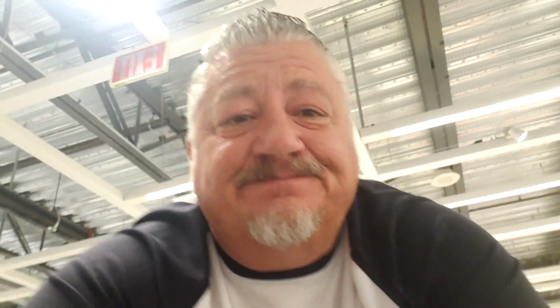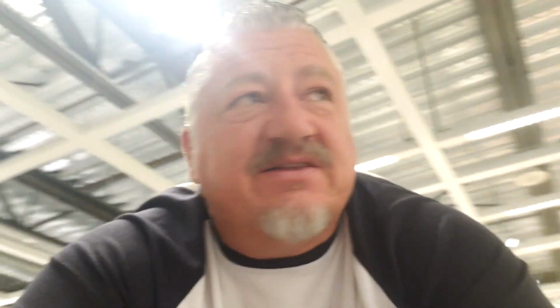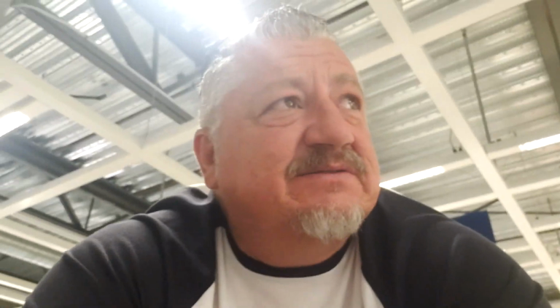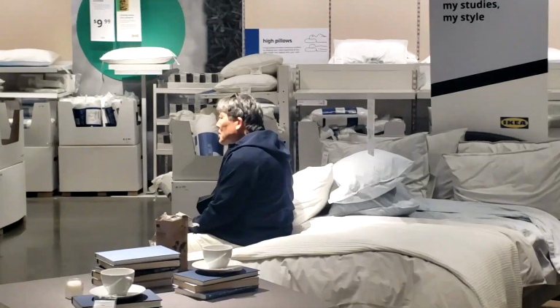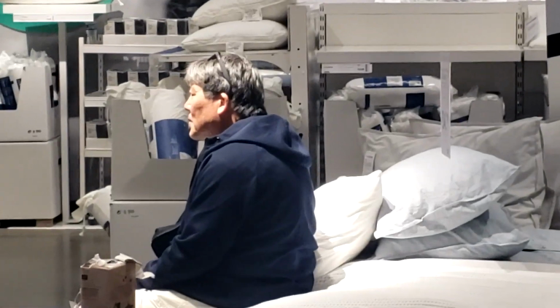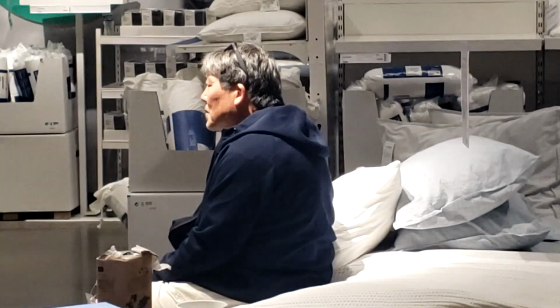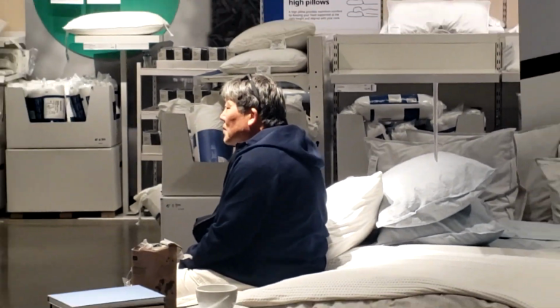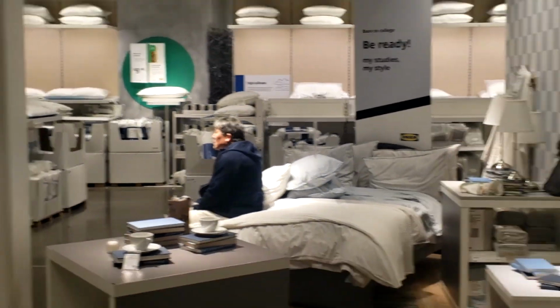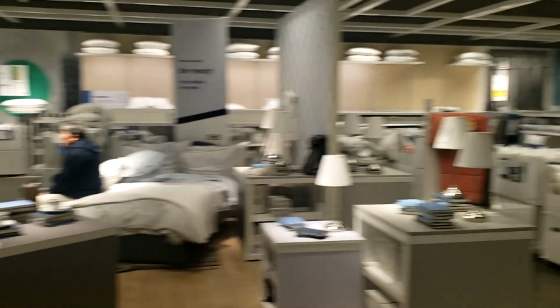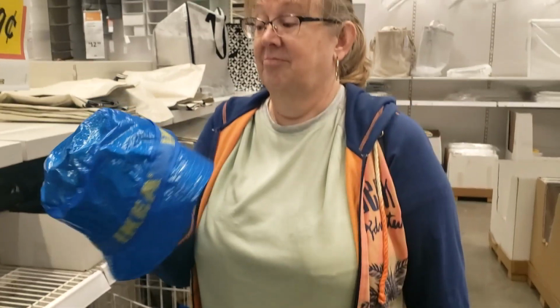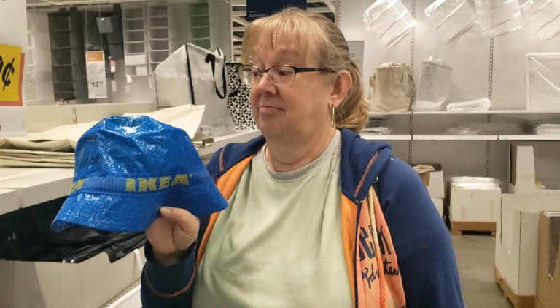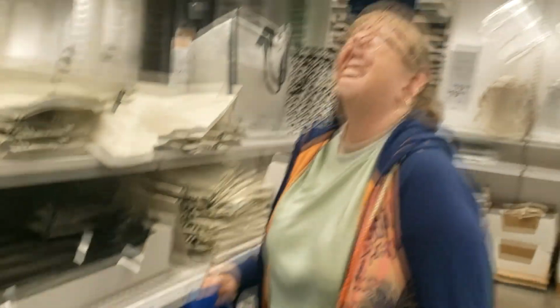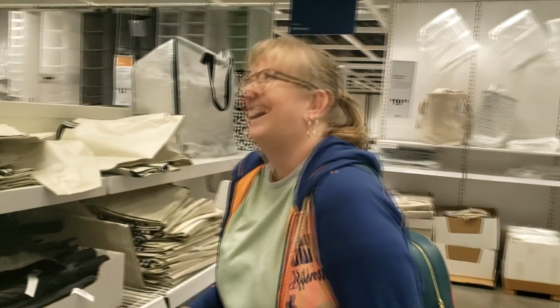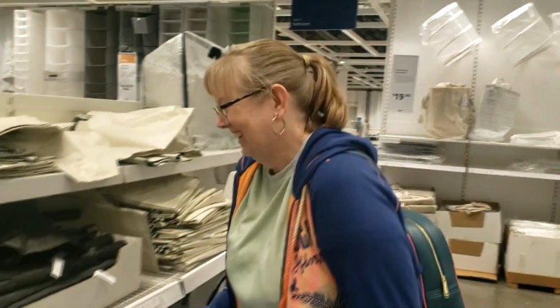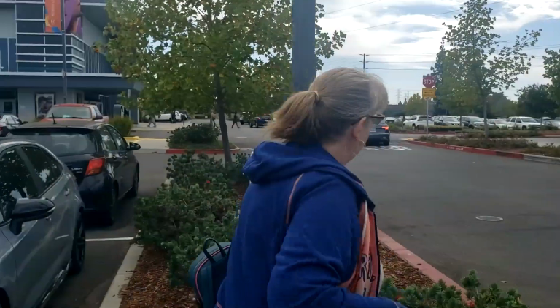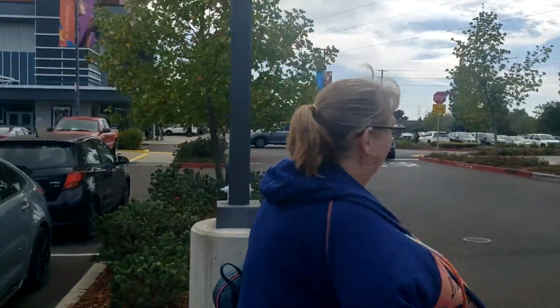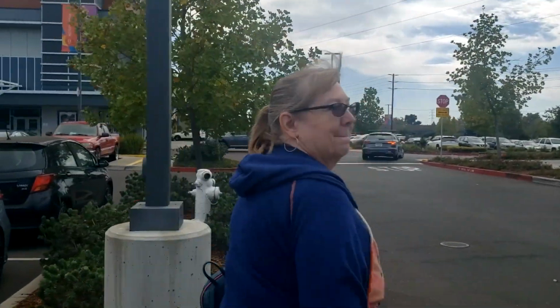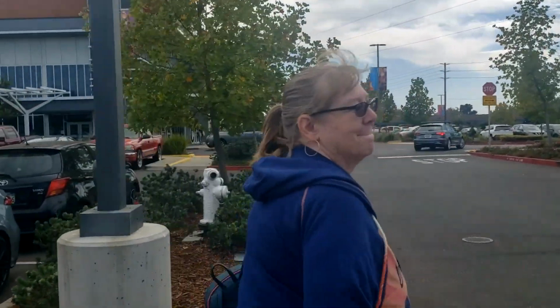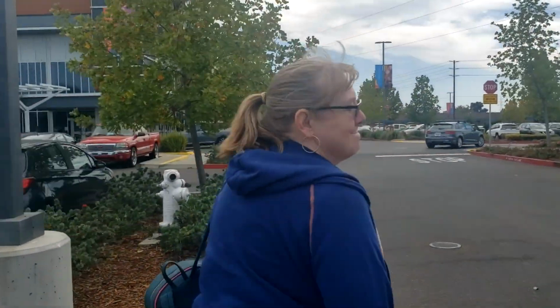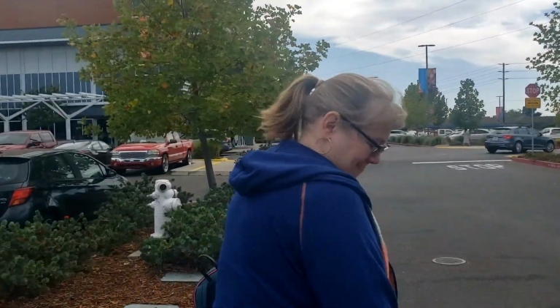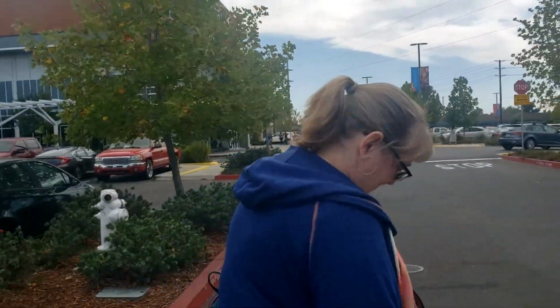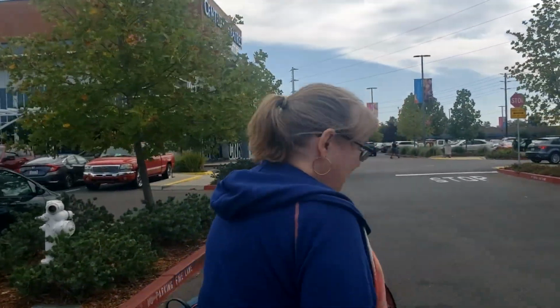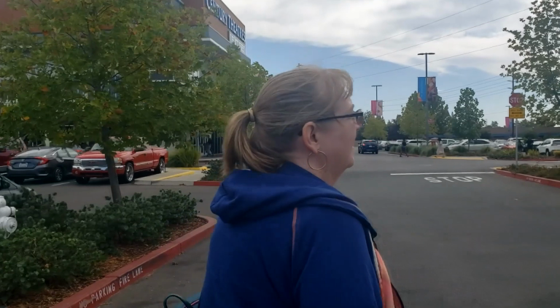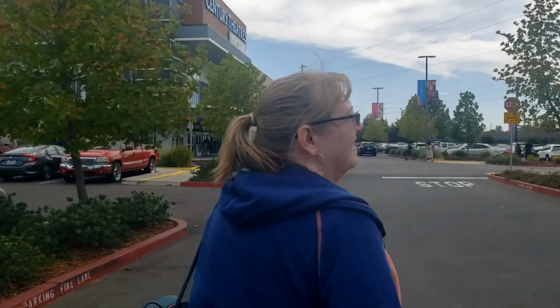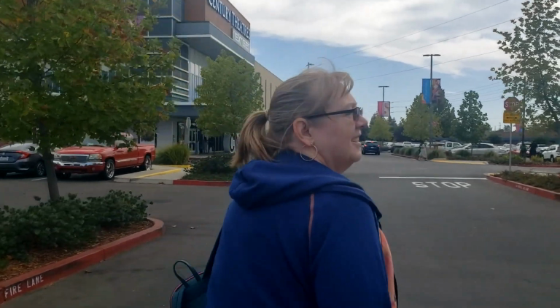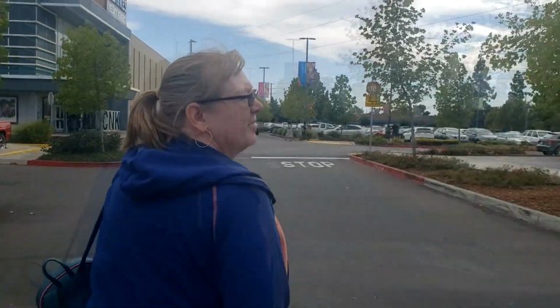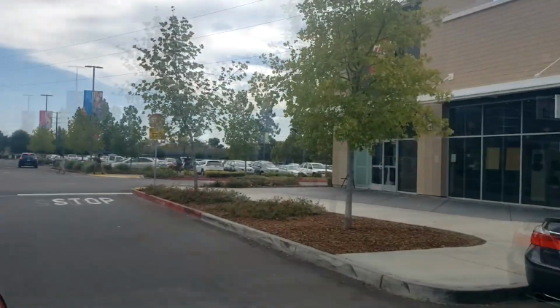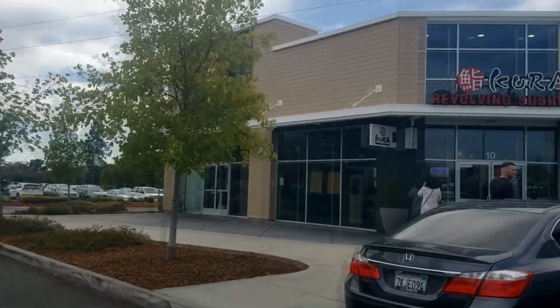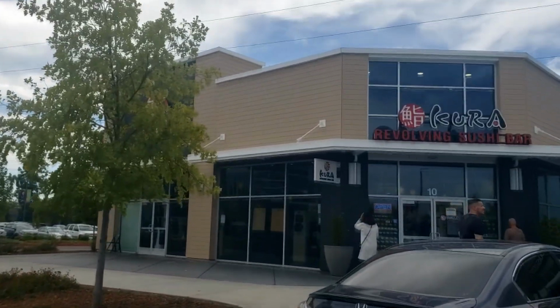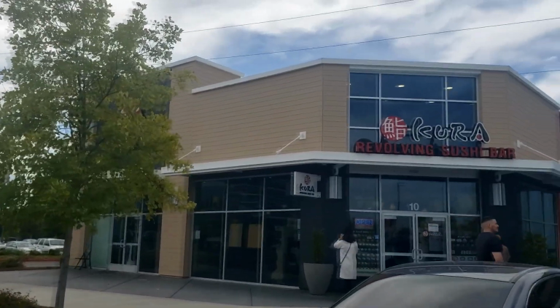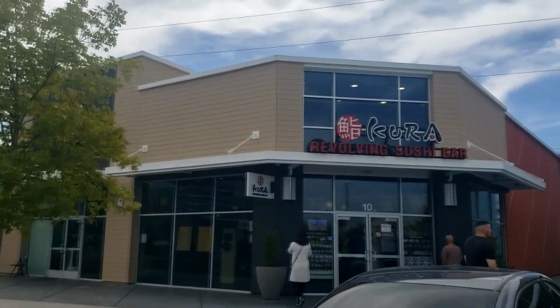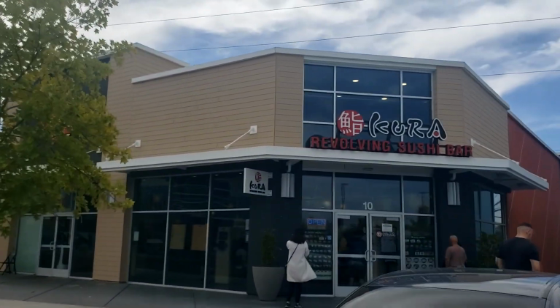All right, well it's date time today. We are on our way to Sacramento to go to Ikea. She likes that. And then after Ikea, it's a date of lunch at Kura Sushi.